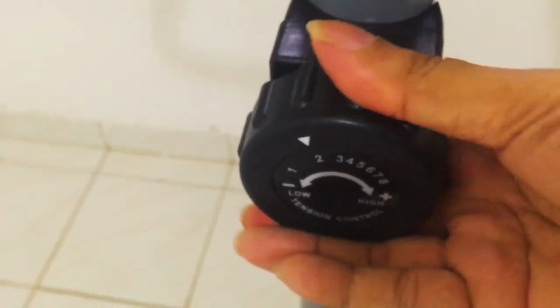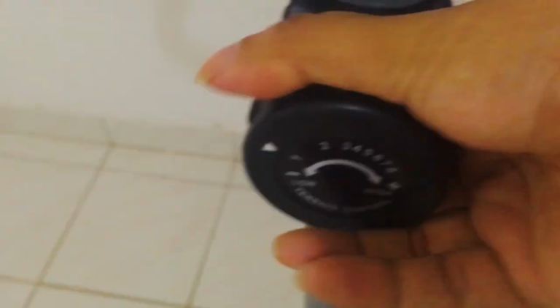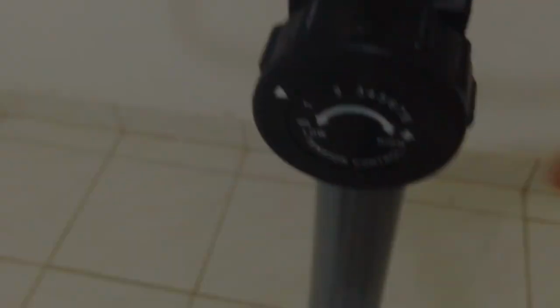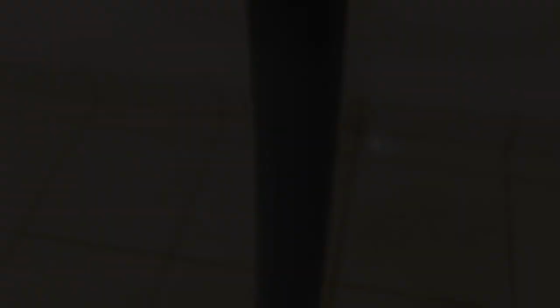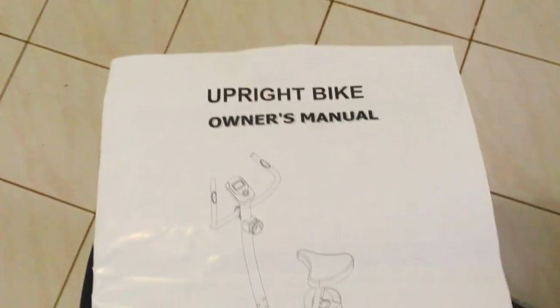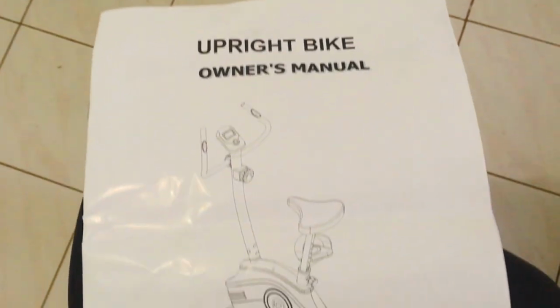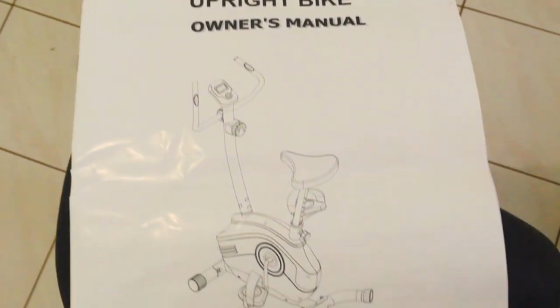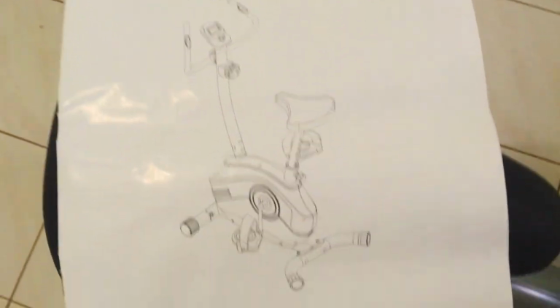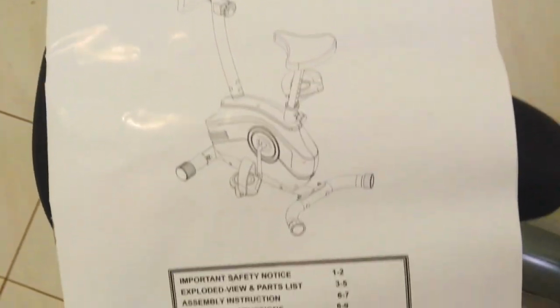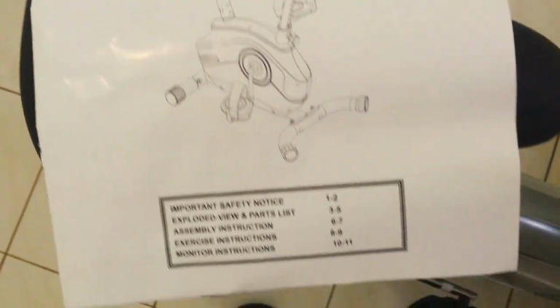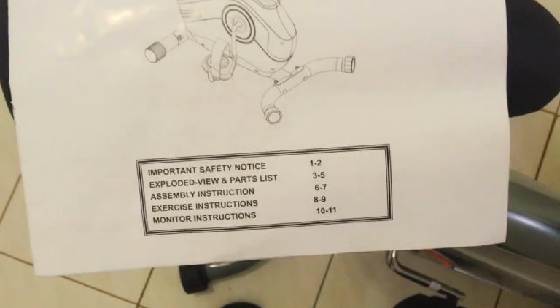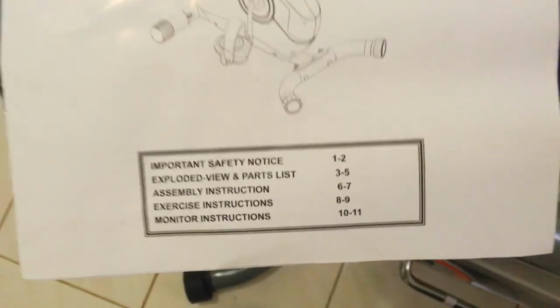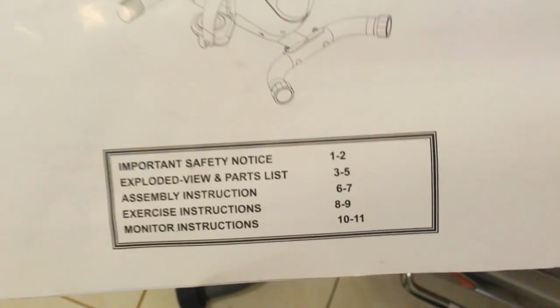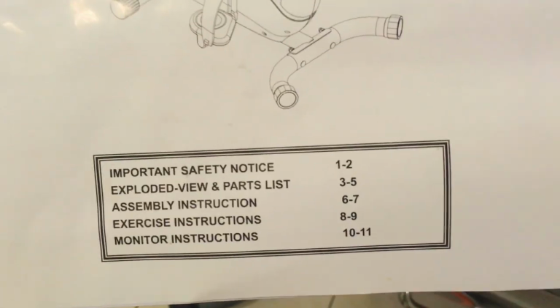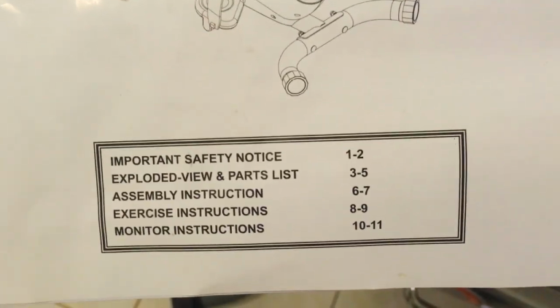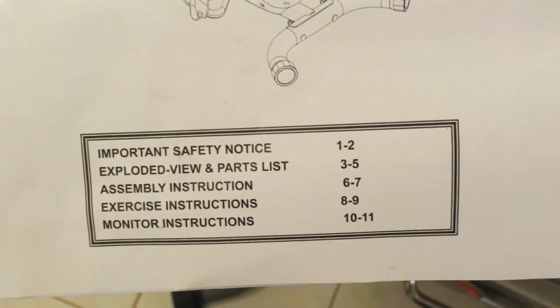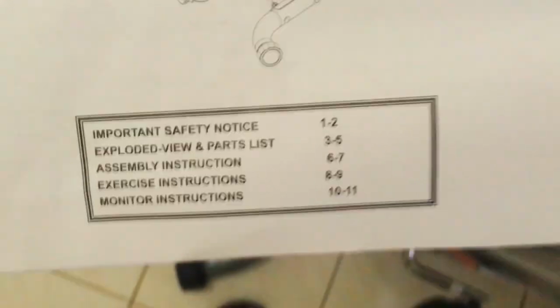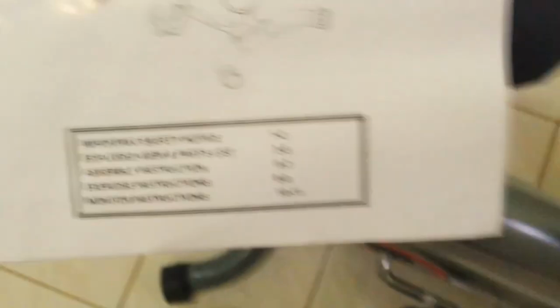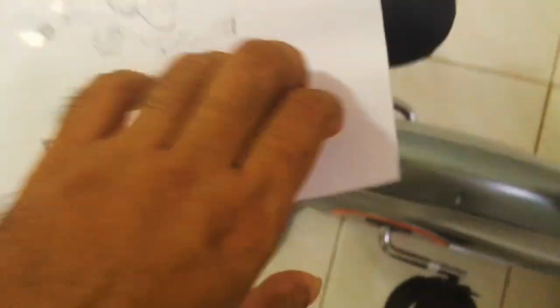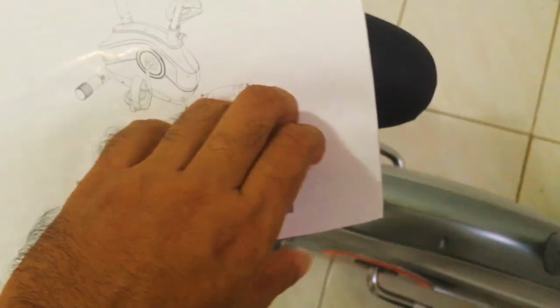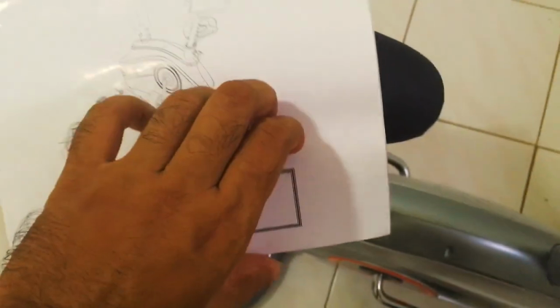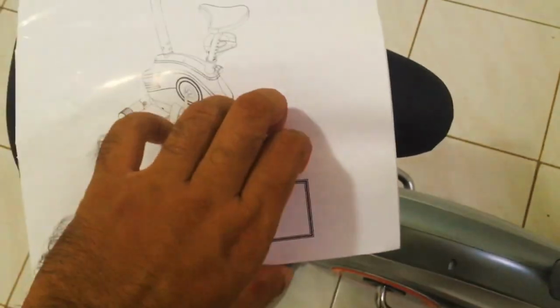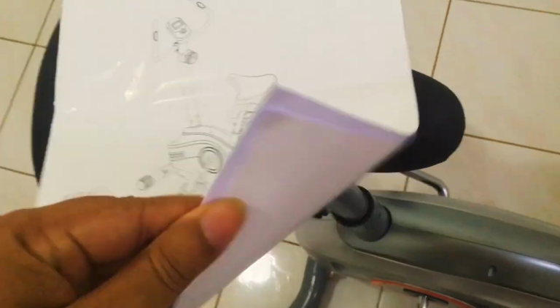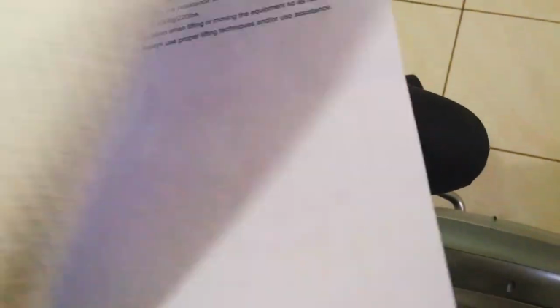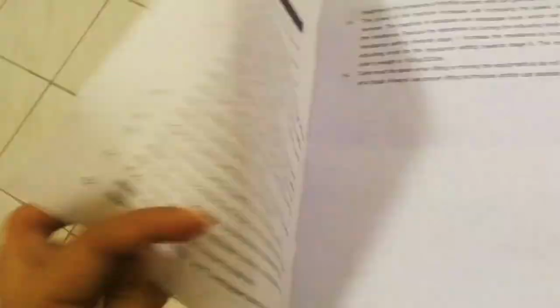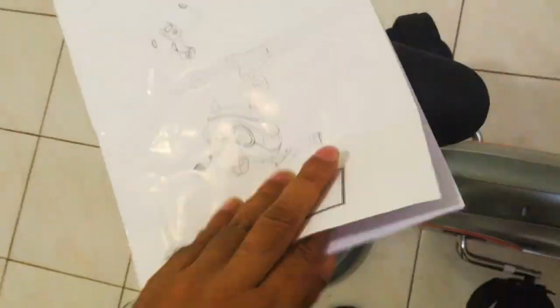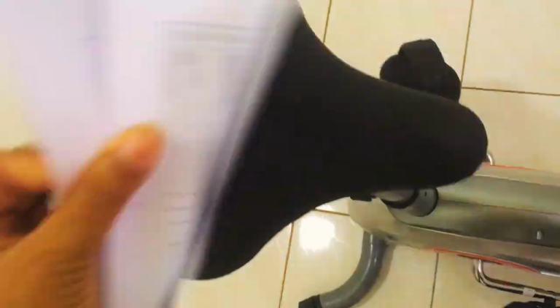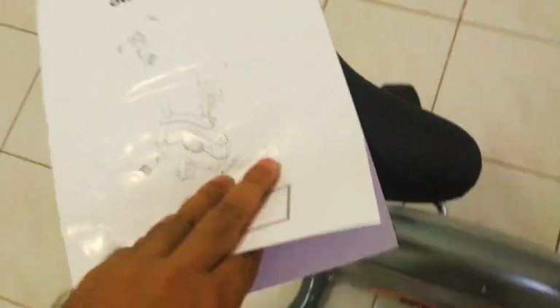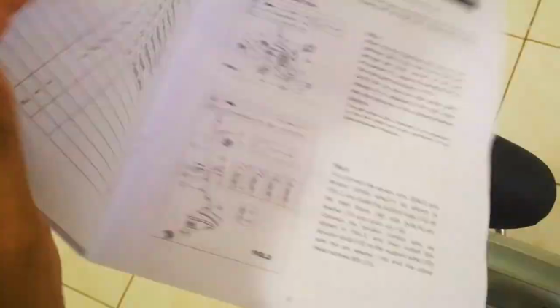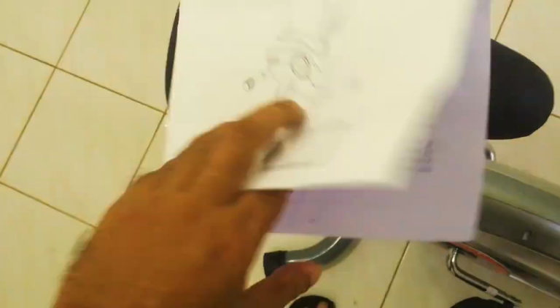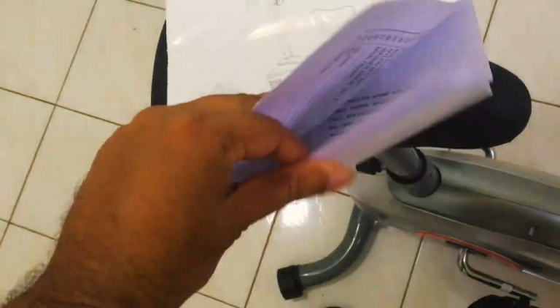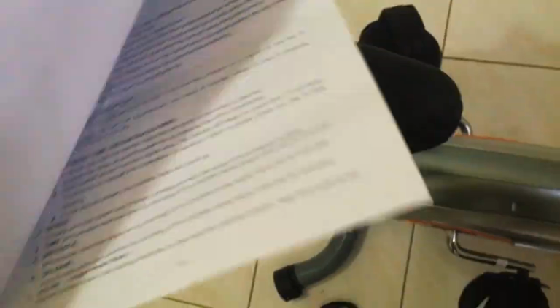The bike also comes with a comprehensive user manual which has exploded views of all the components, how to assemble them, and the exact functions of the computer.